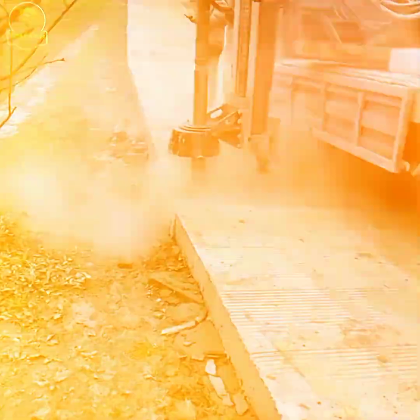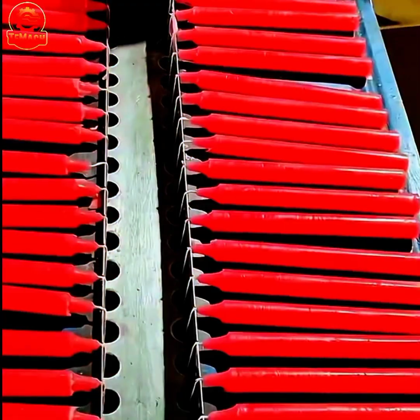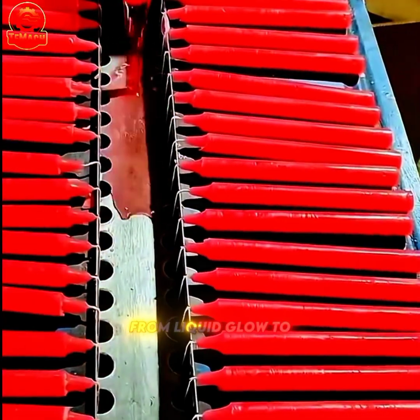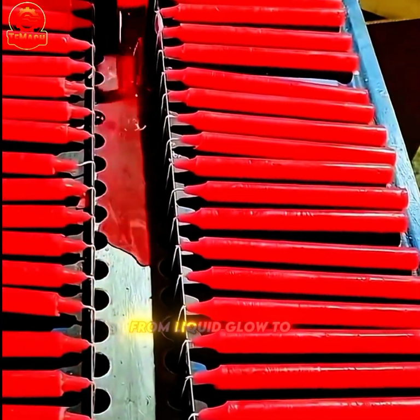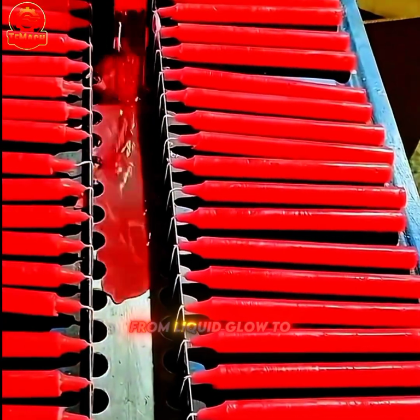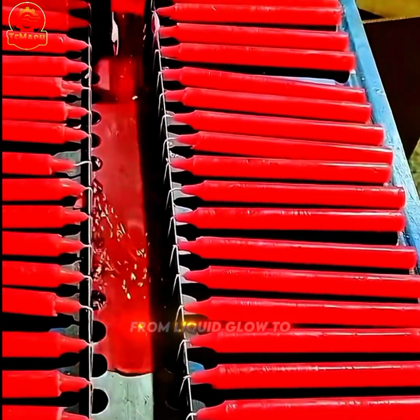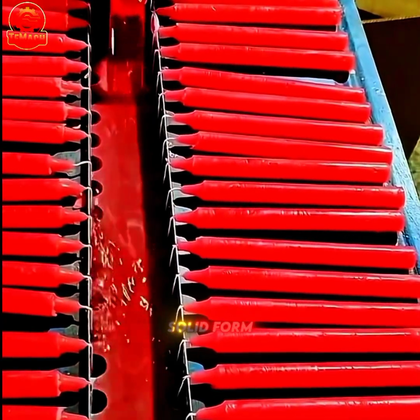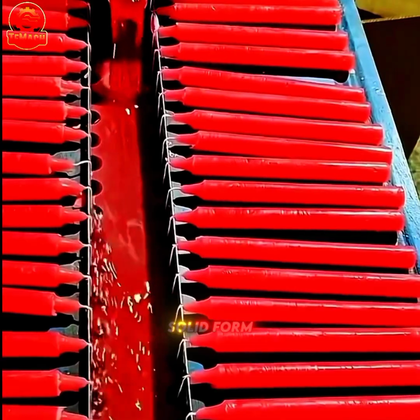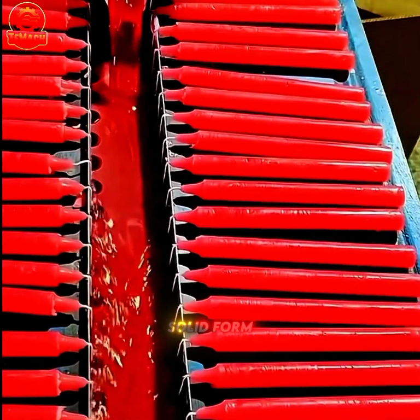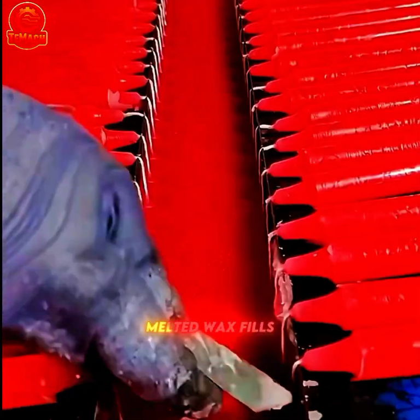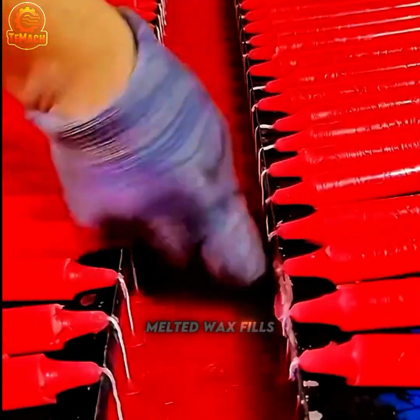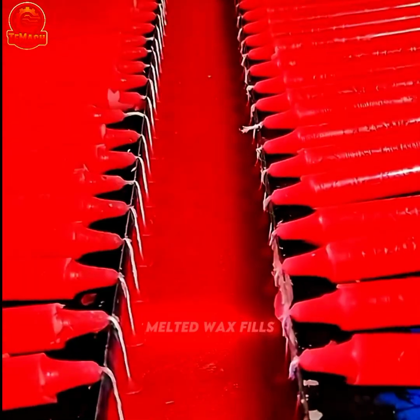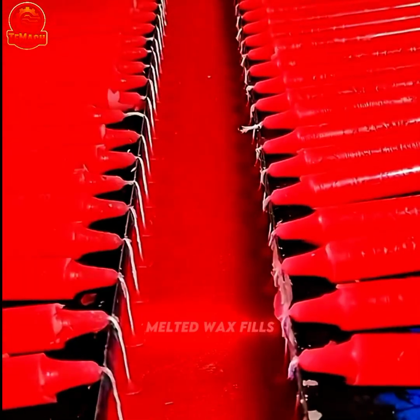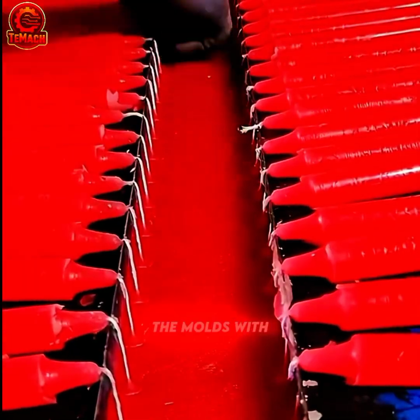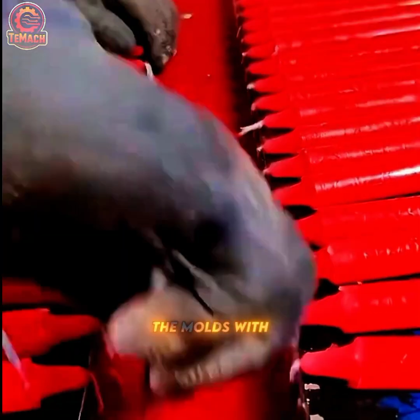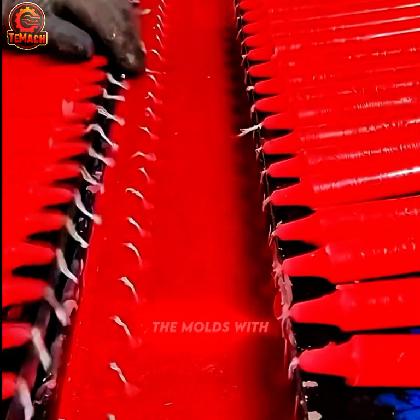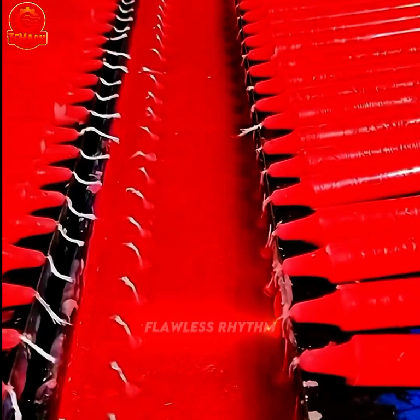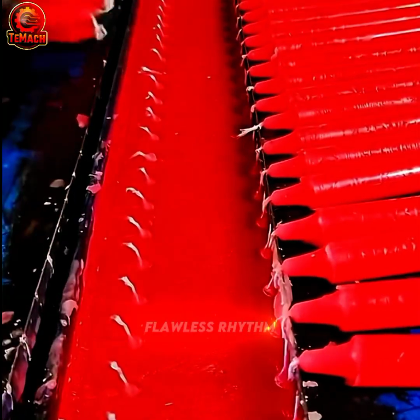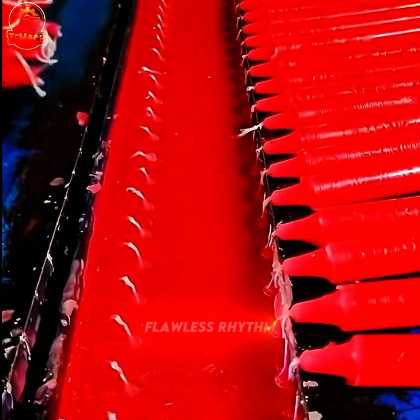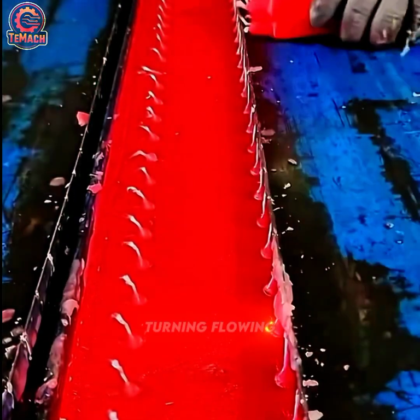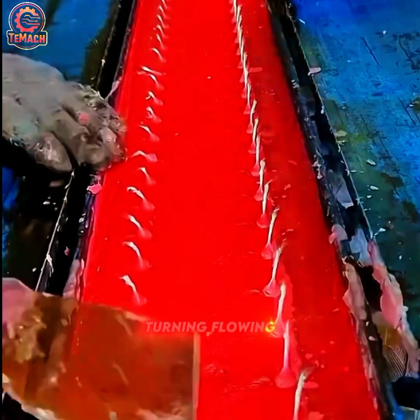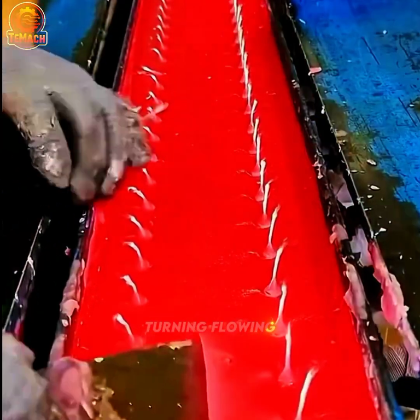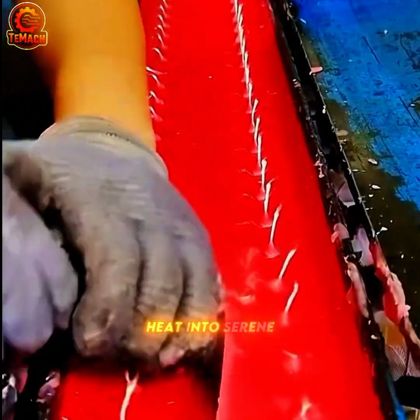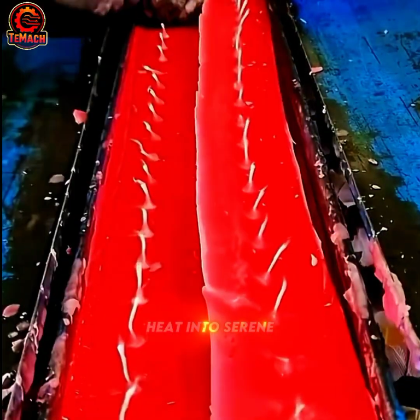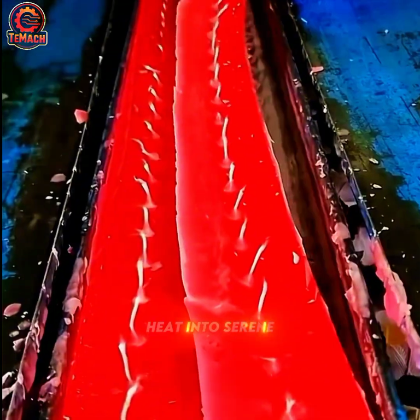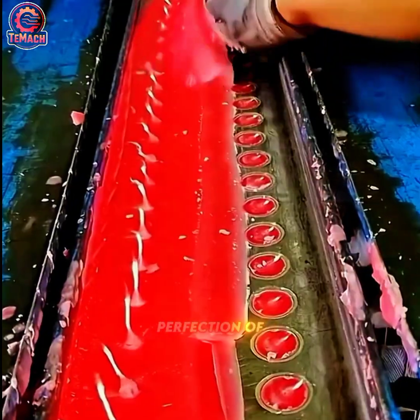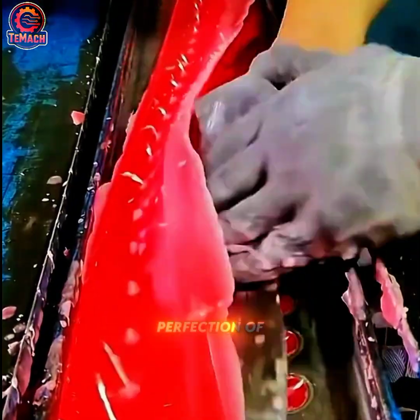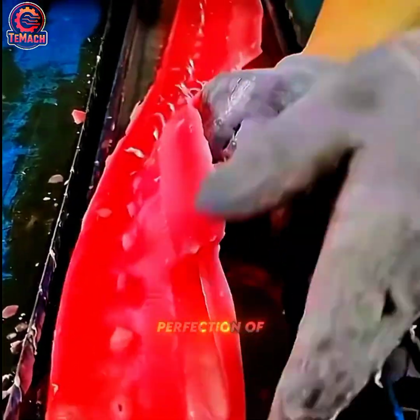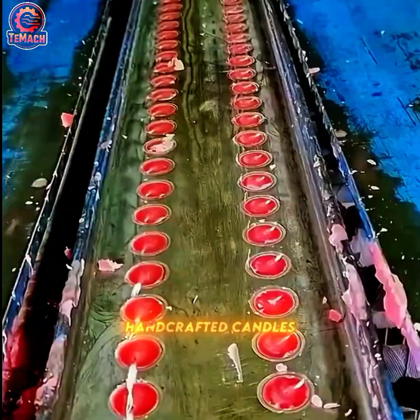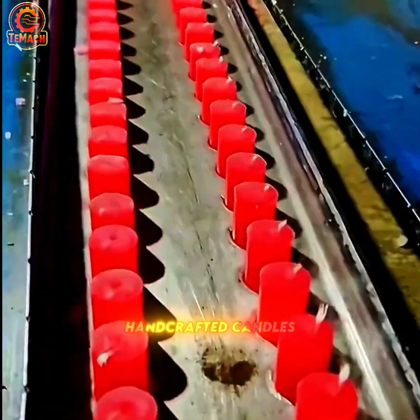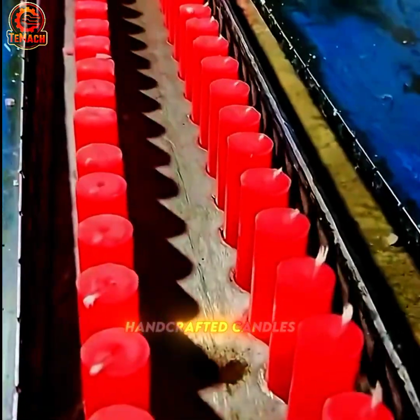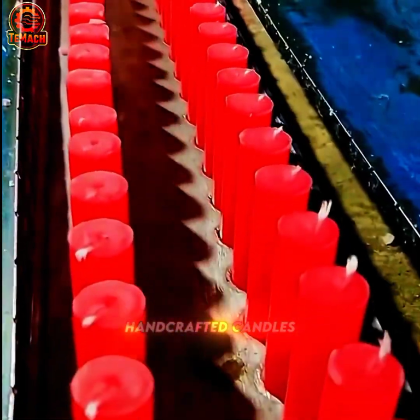From liquid glow to solid form, melted wax fills the molds with flawless rhythm, turning flowing heat into the serene perfection of handcrafted candles.